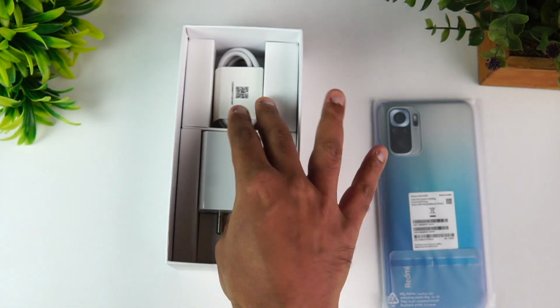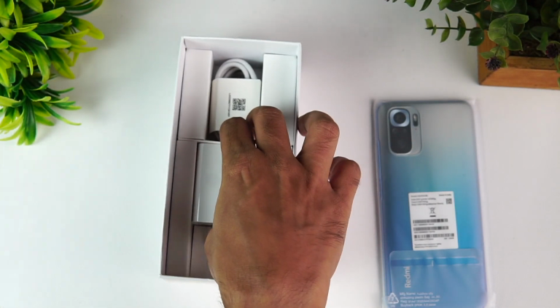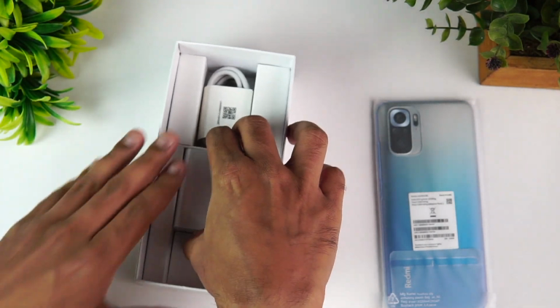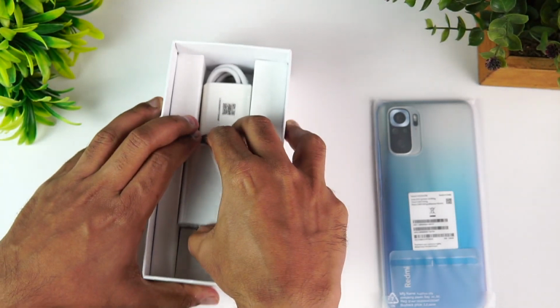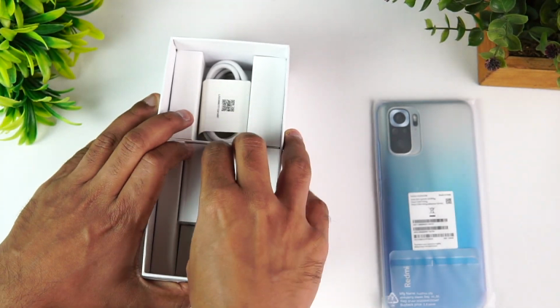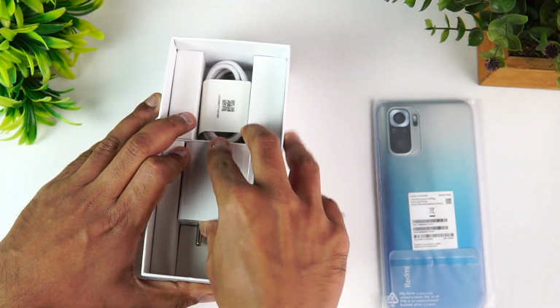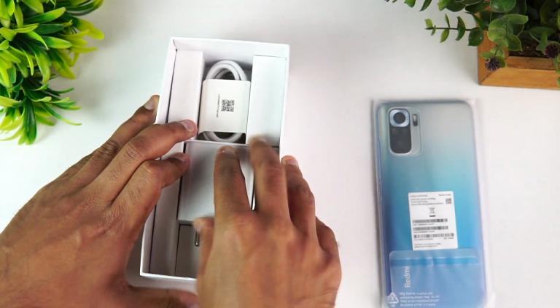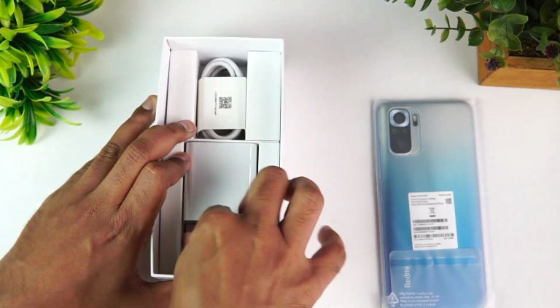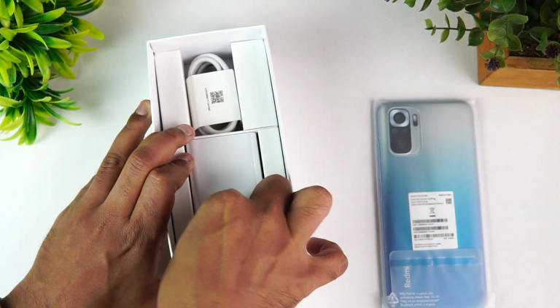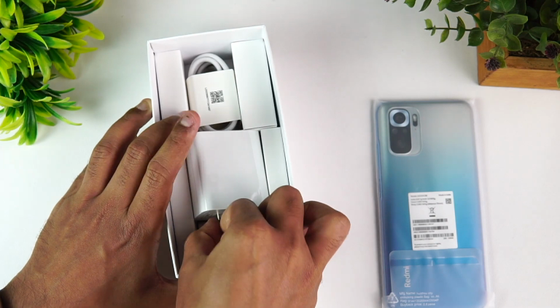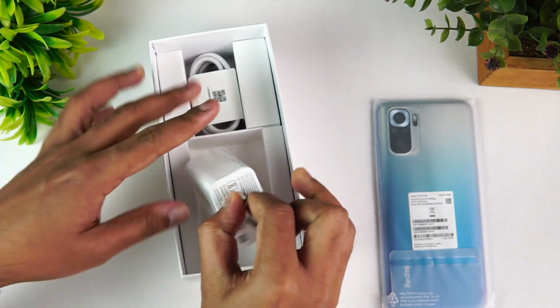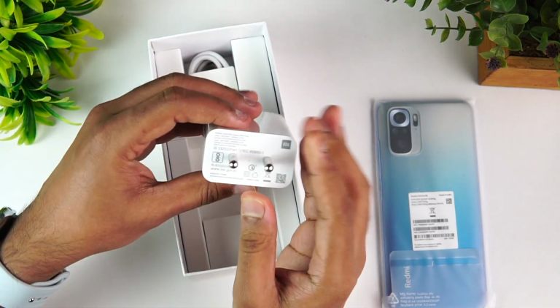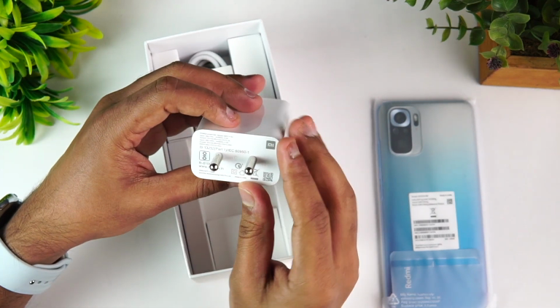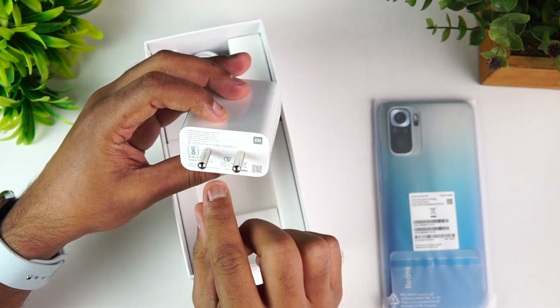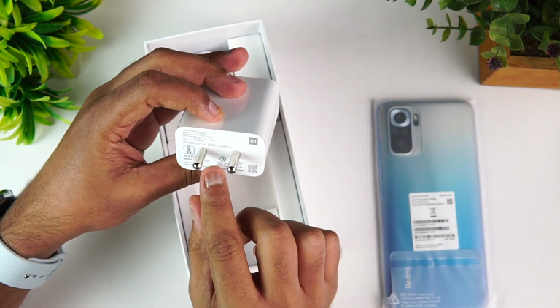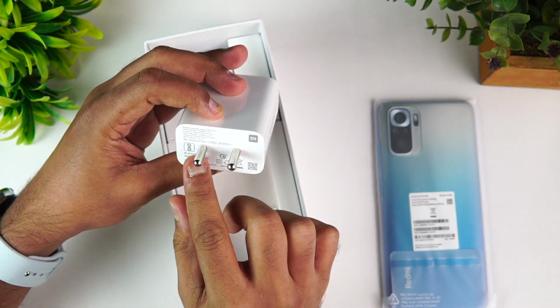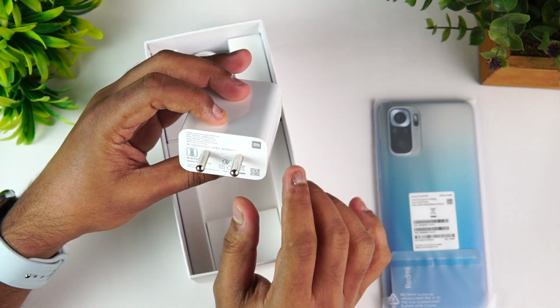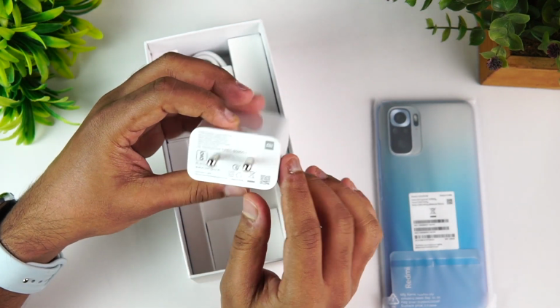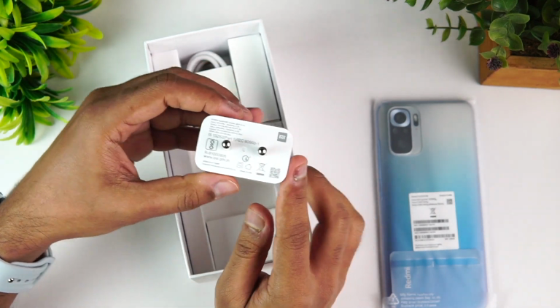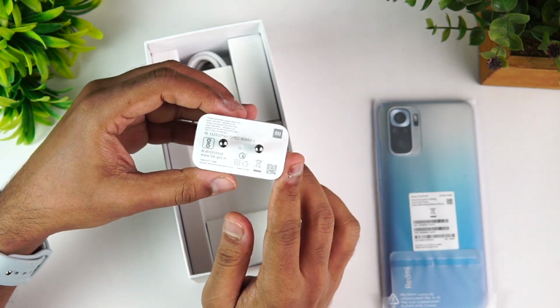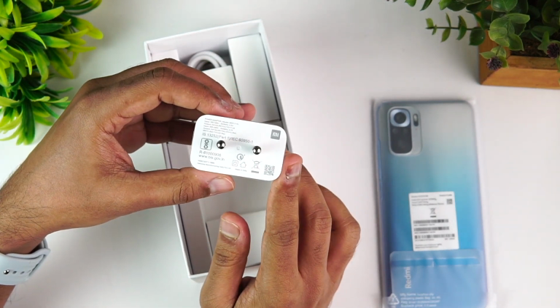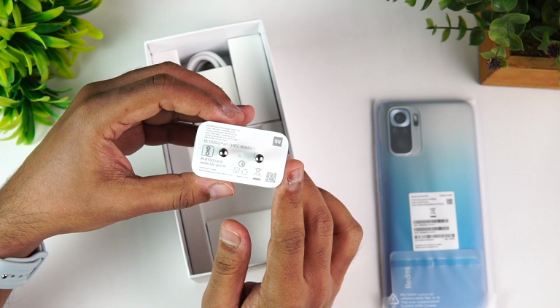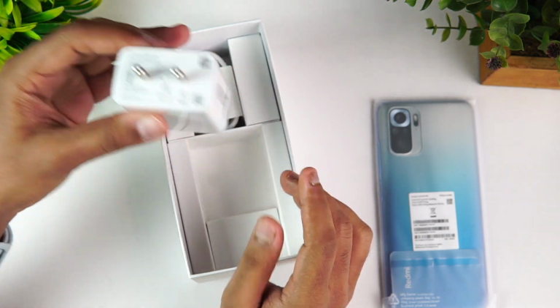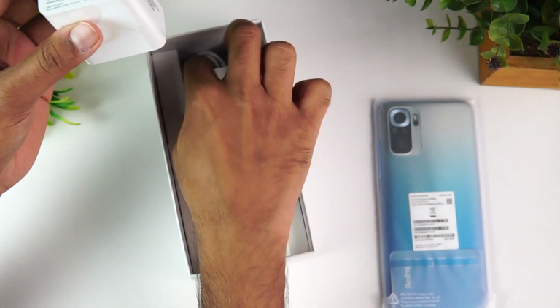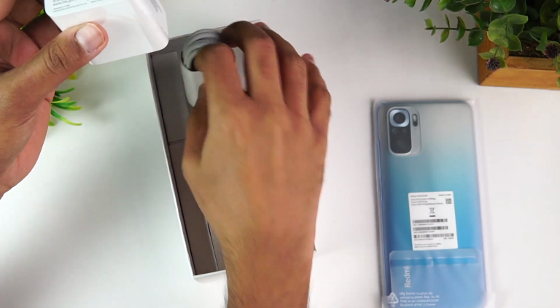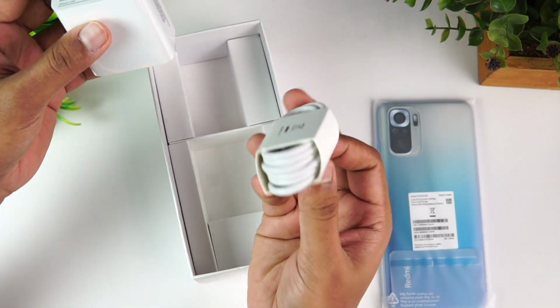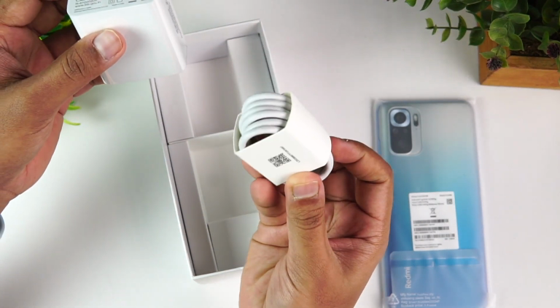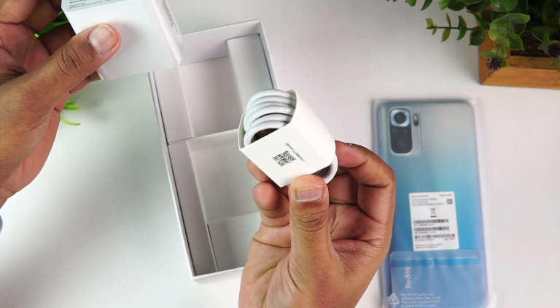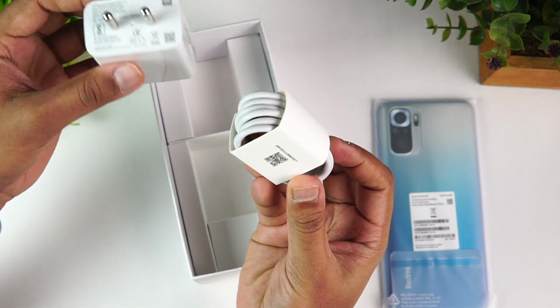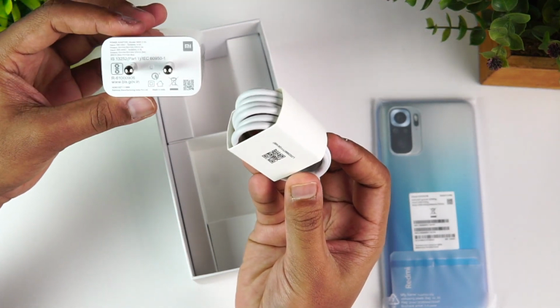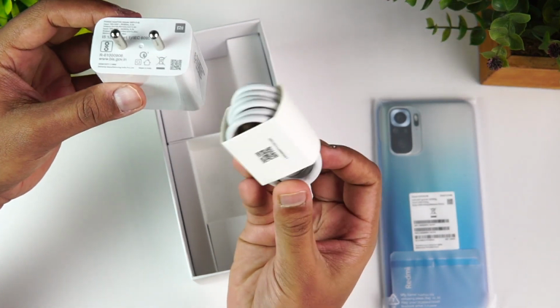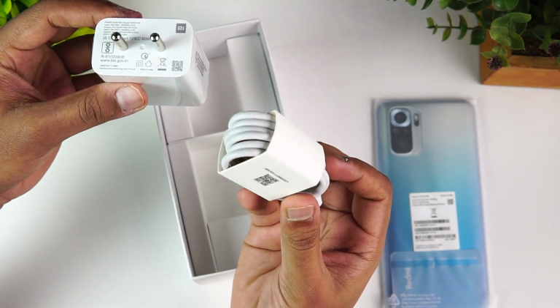The box includes a 33W charger rated at 11V 3A maximum, along with a USB Type-C charging and data cable.